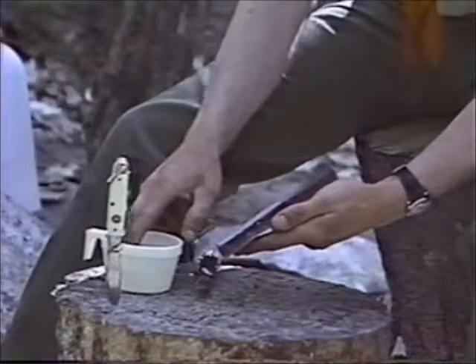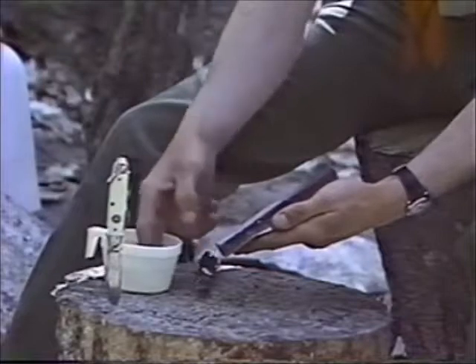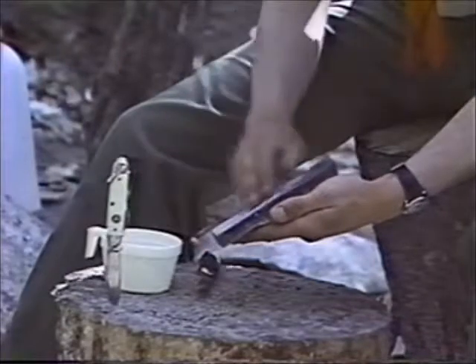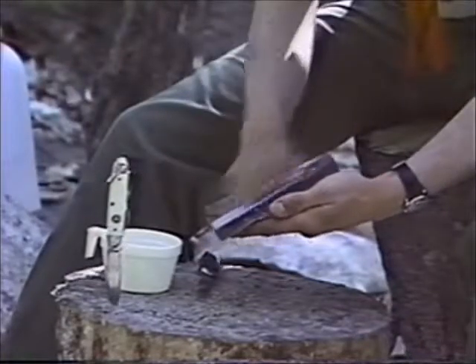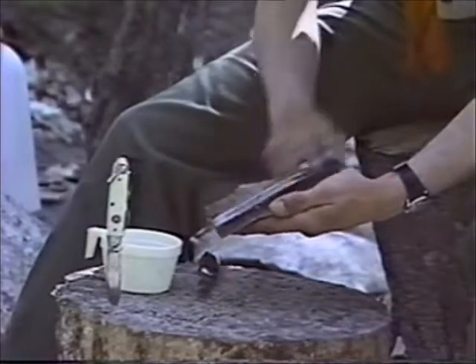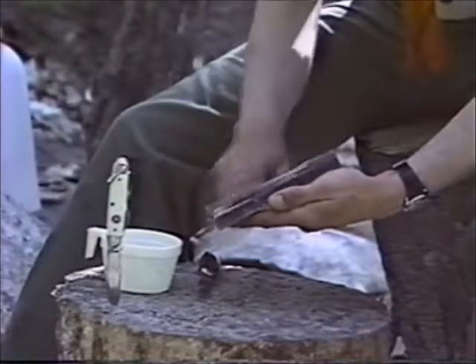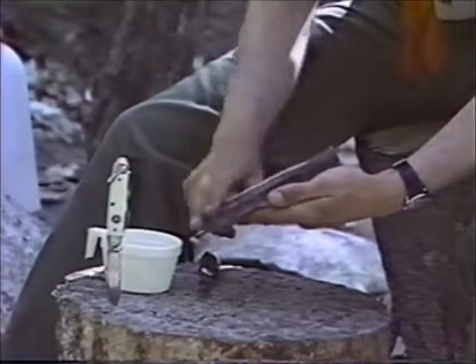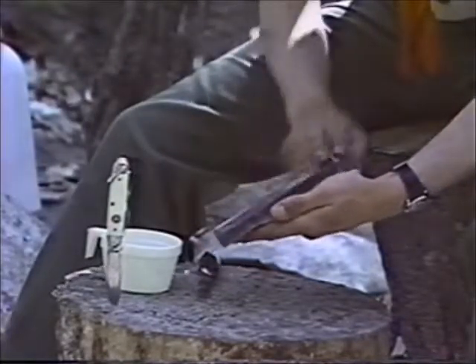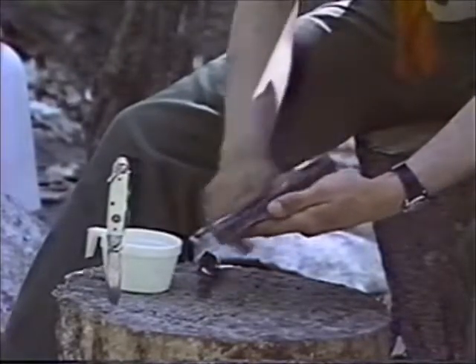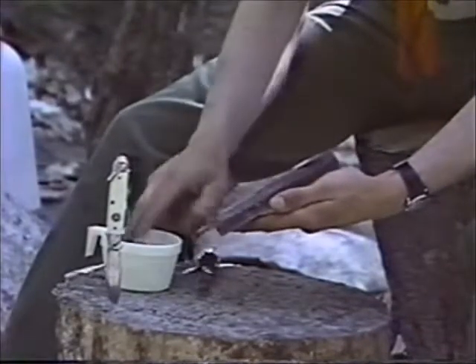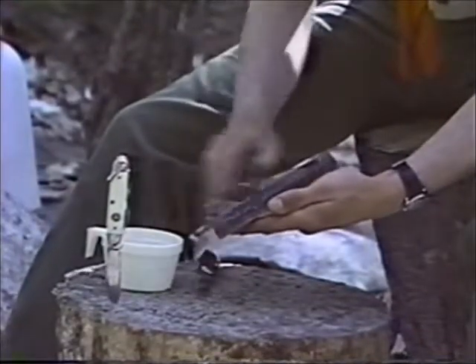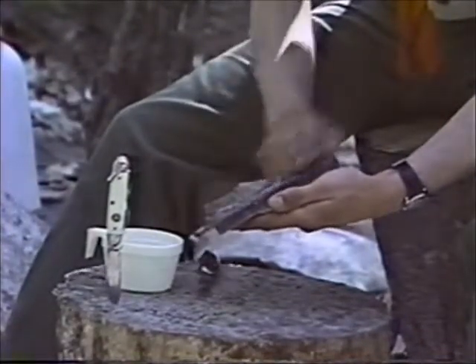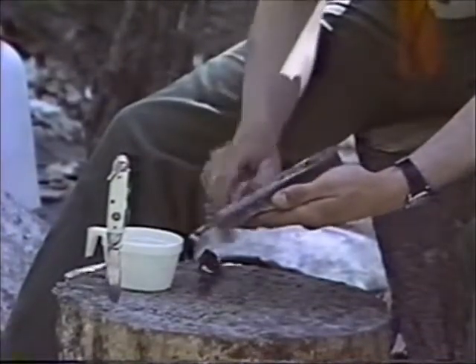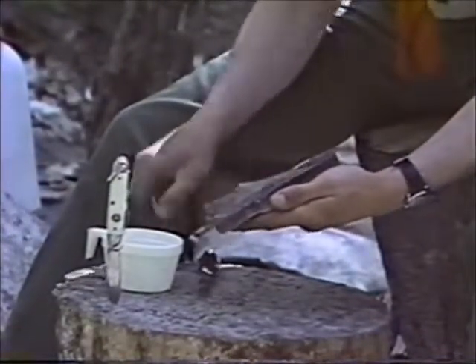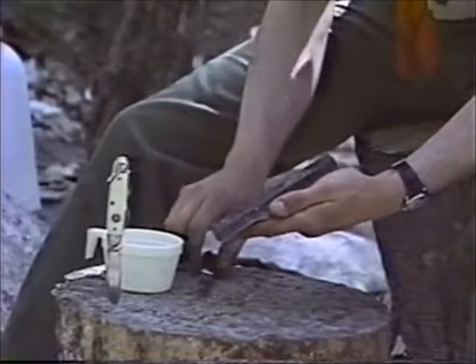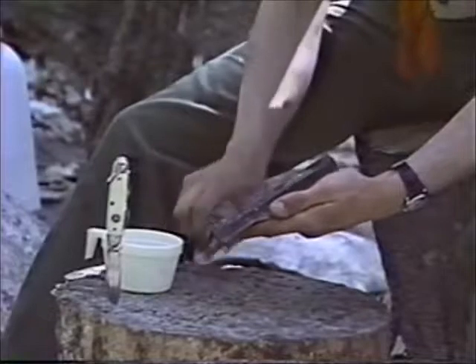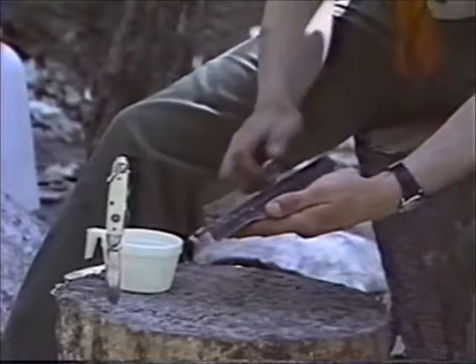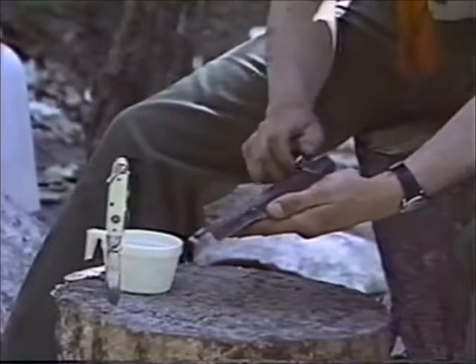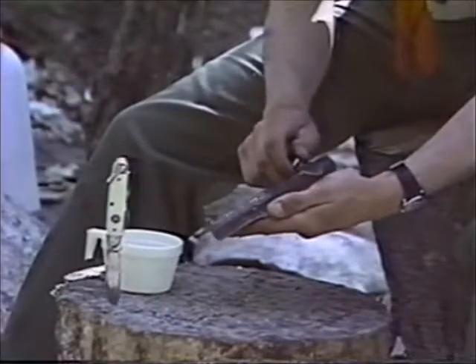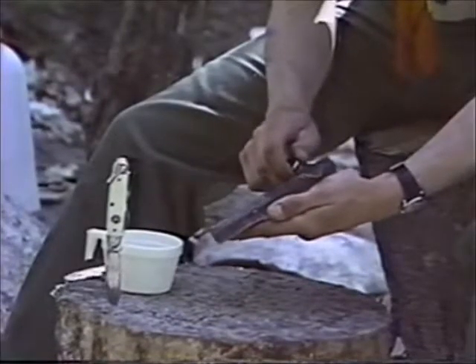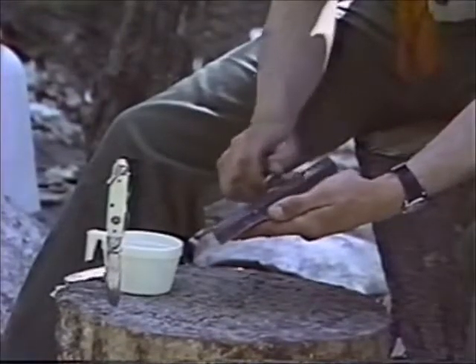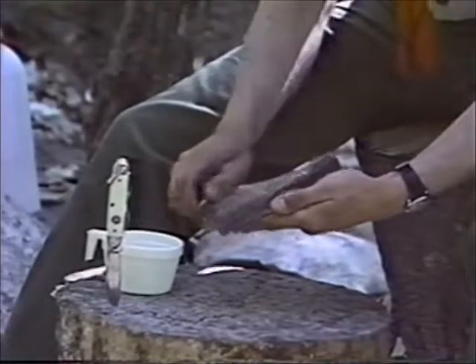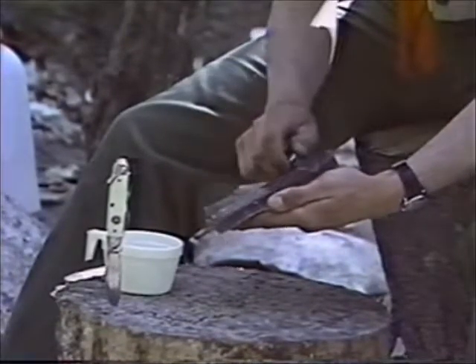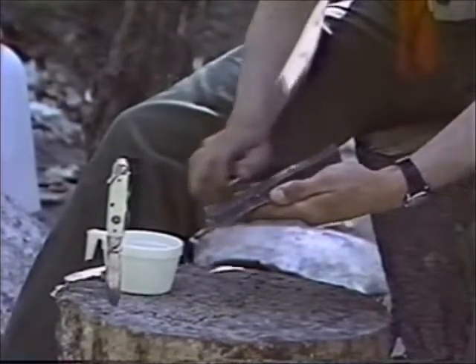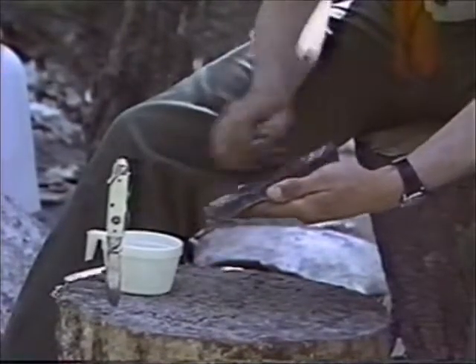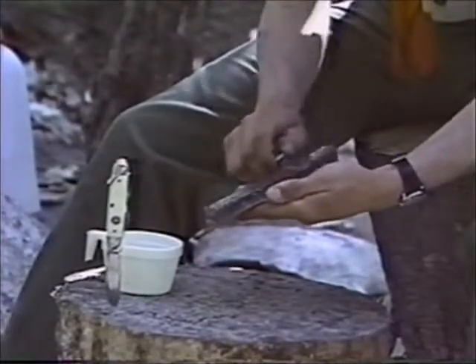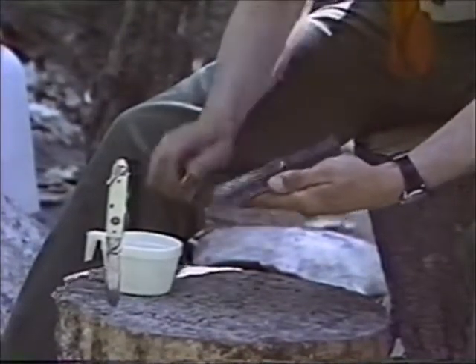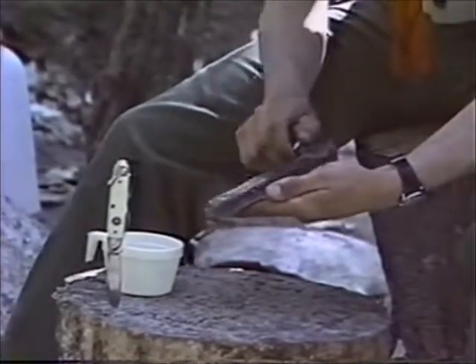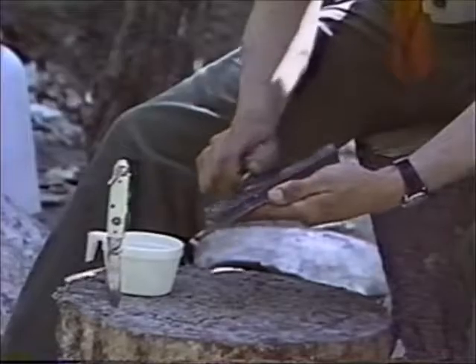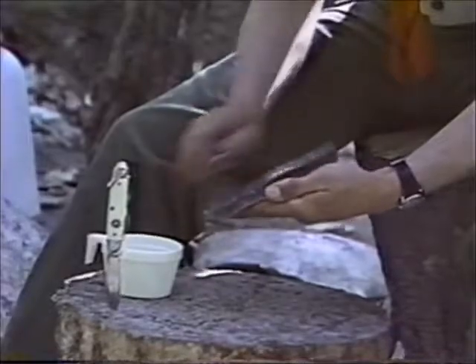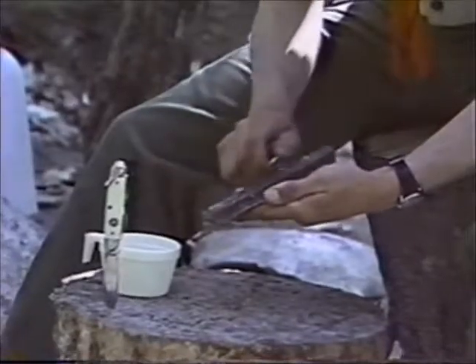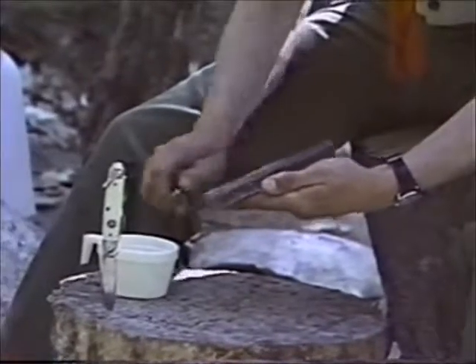First, wet the stone. Then, keeping your blade at a slight angle to the stone, run it across the surface as if you were cutting into it. Use the whole surface of the stone so it will wear evenly.